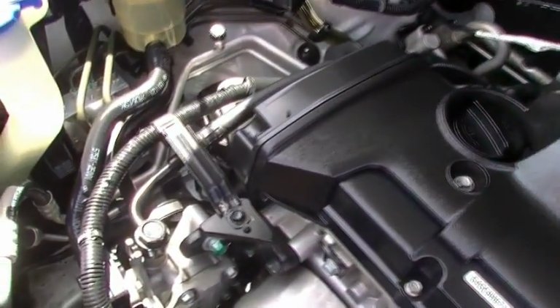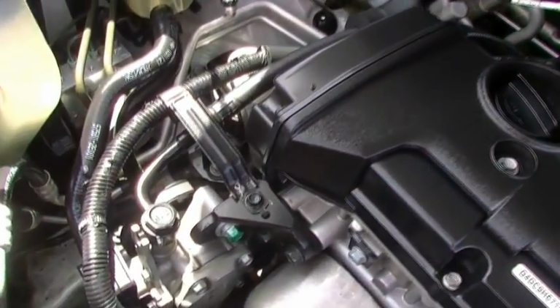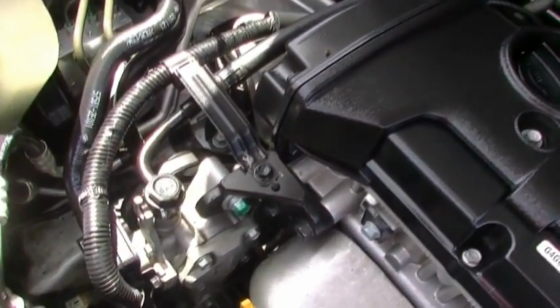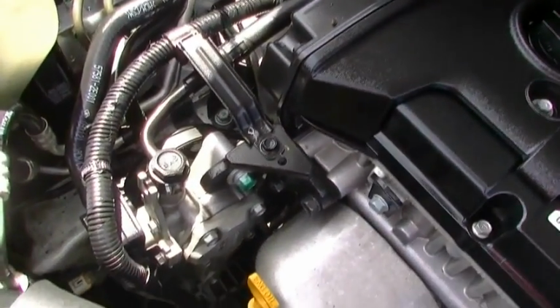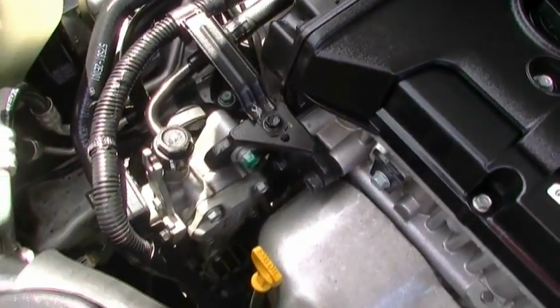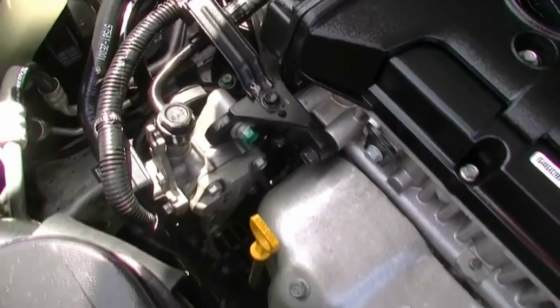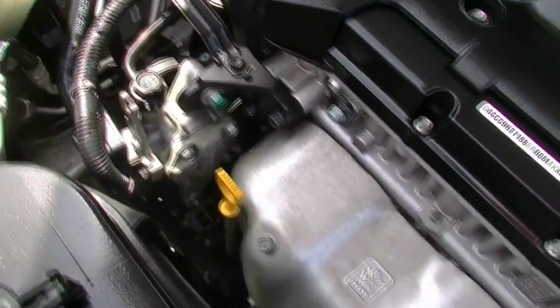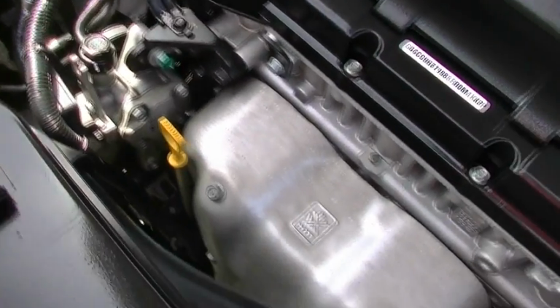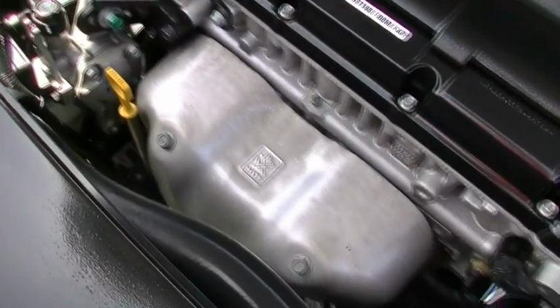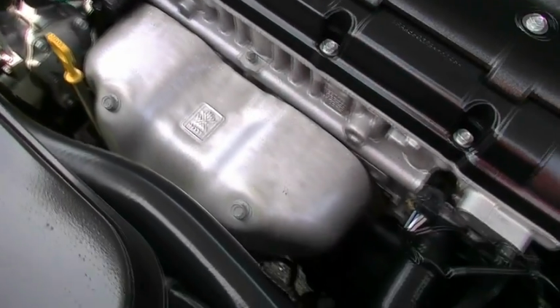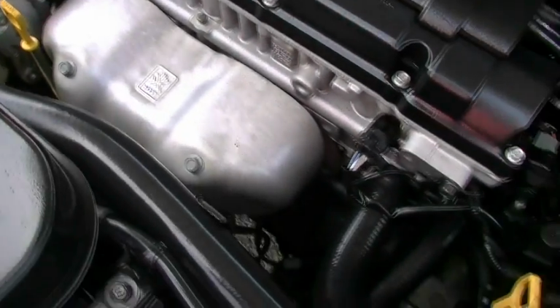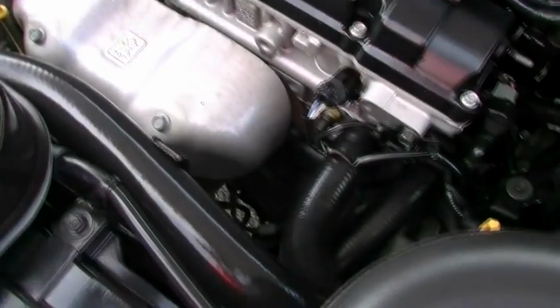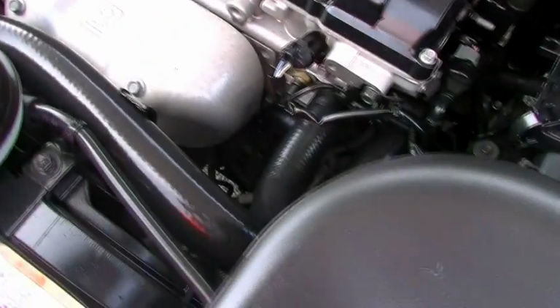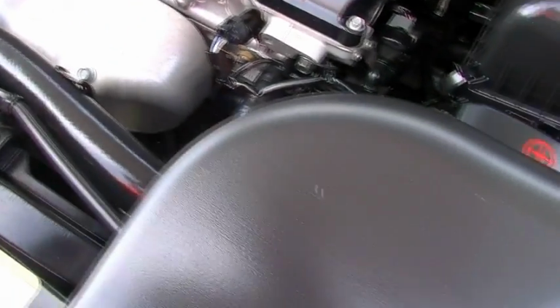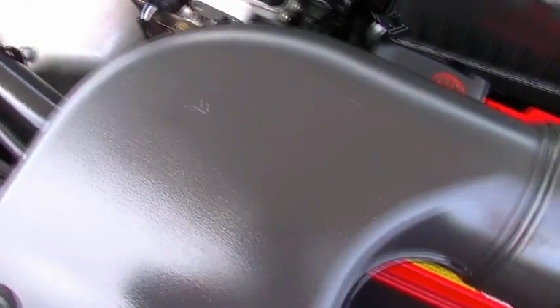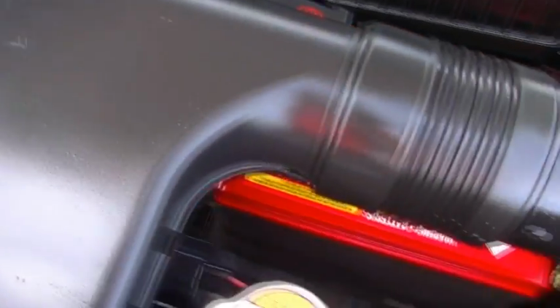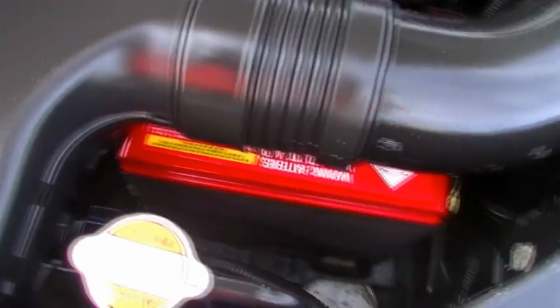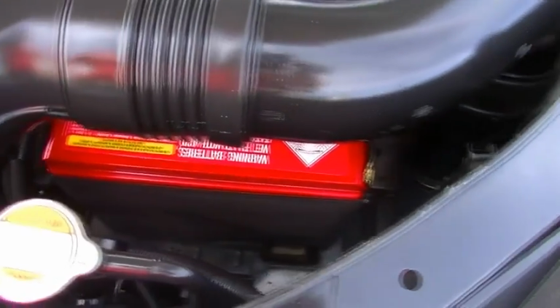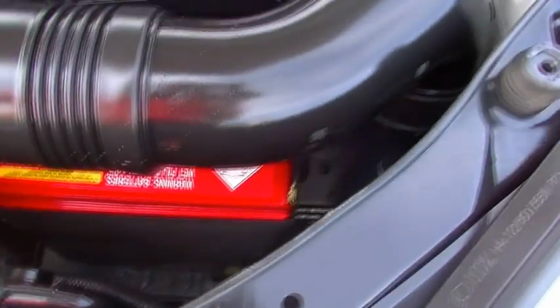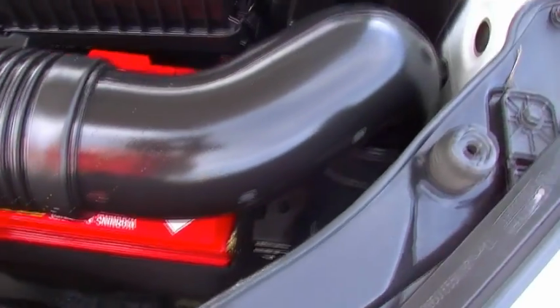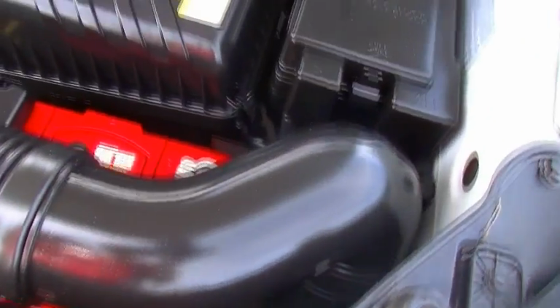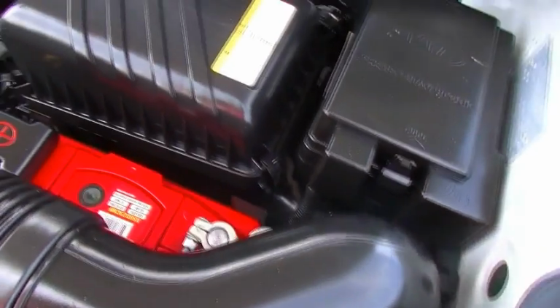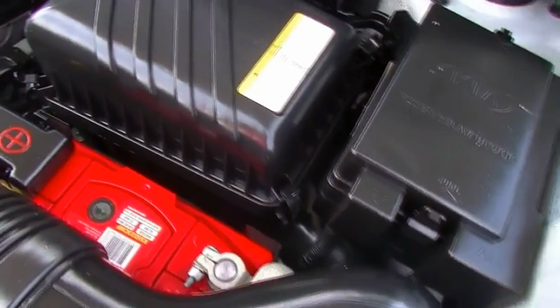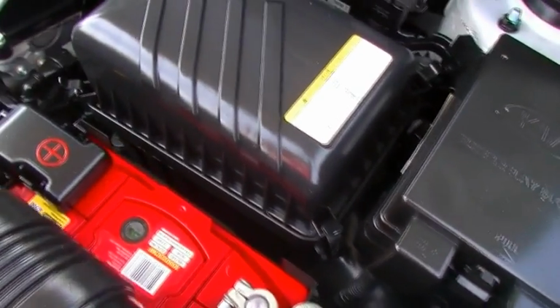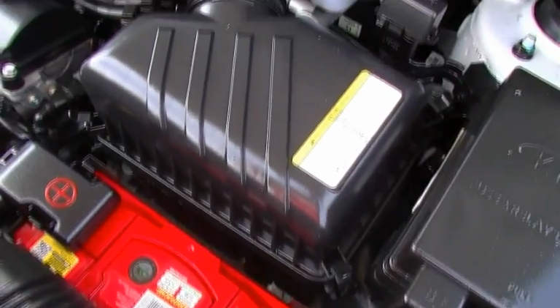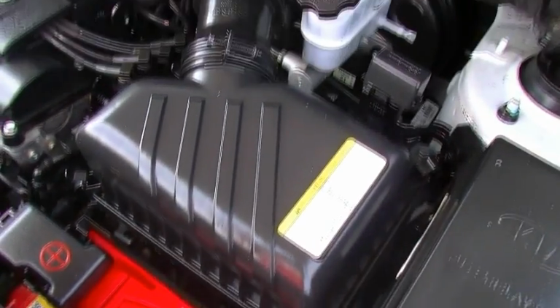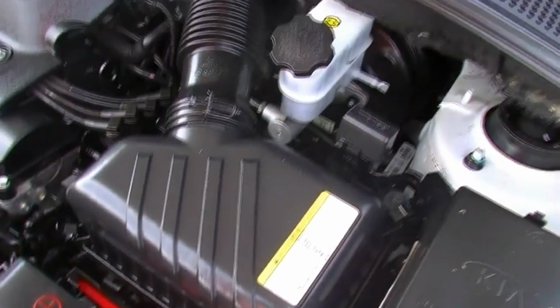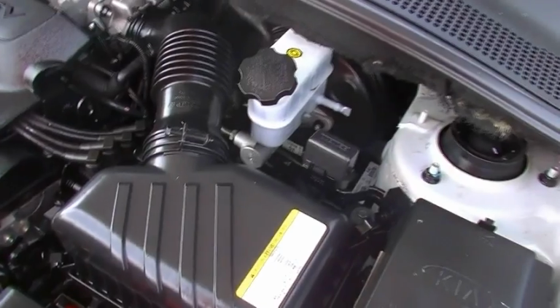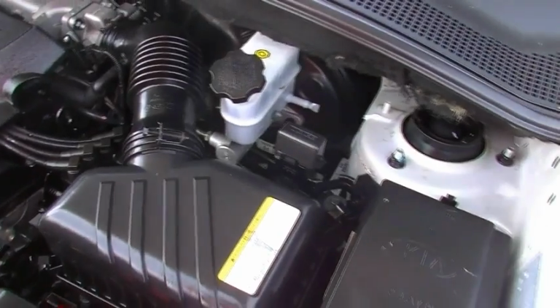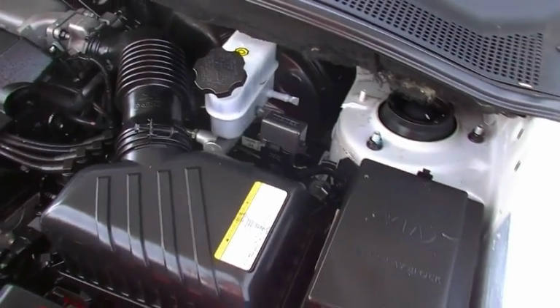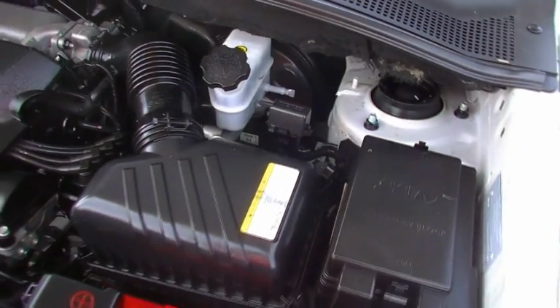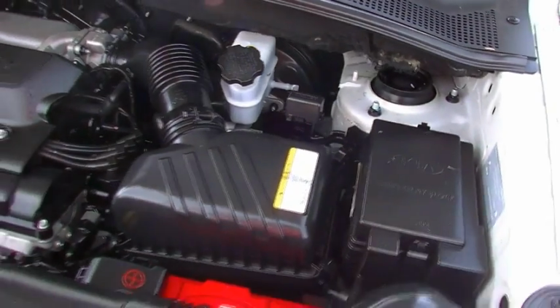That's combined to a four-speed automatic transmission. You're going to get, on average, 9.2 litres per 100 kilometres. Out of a really cheap-to-fill 58-litre tank, you're going to get 630 kilometres of average range. Great power and an even better economy.